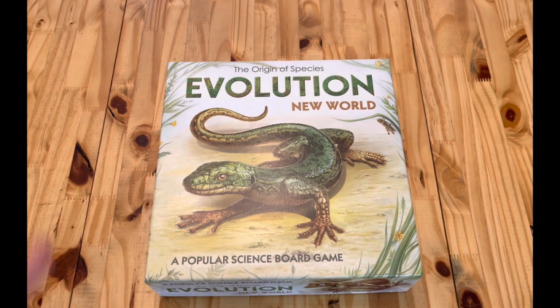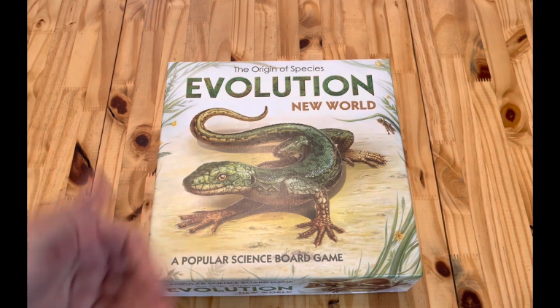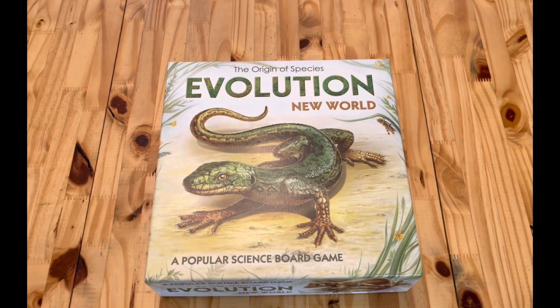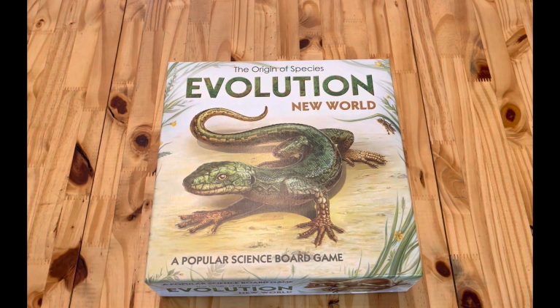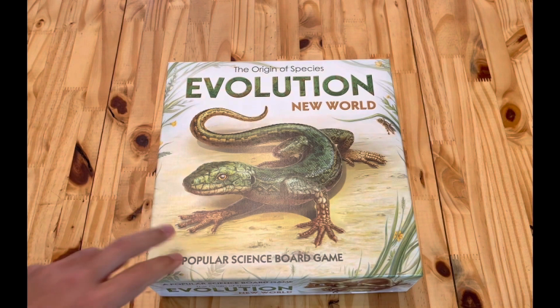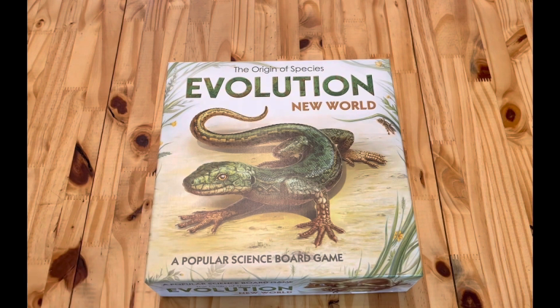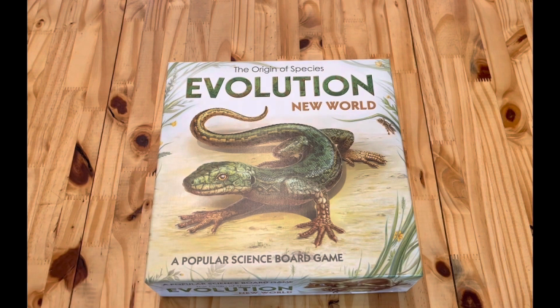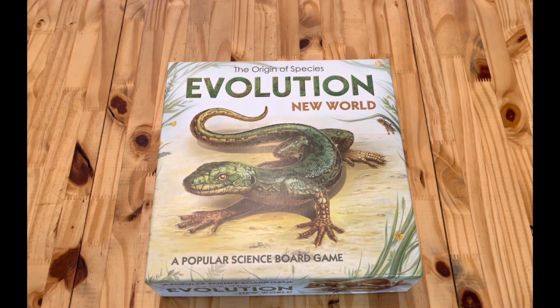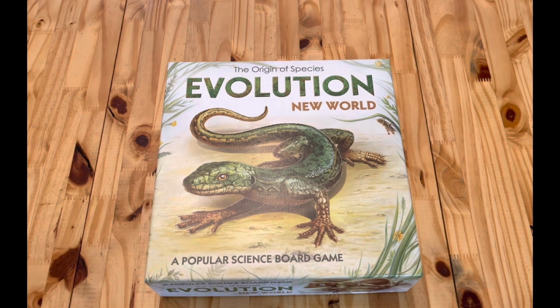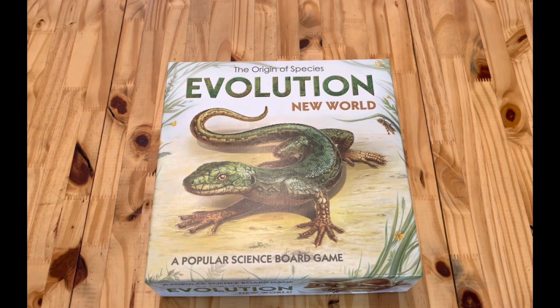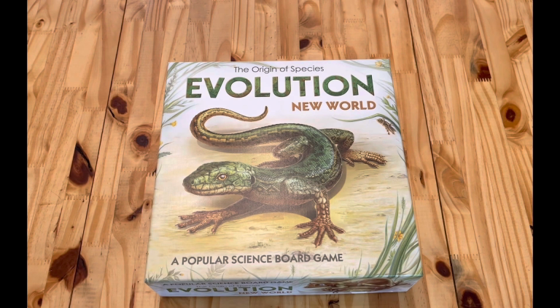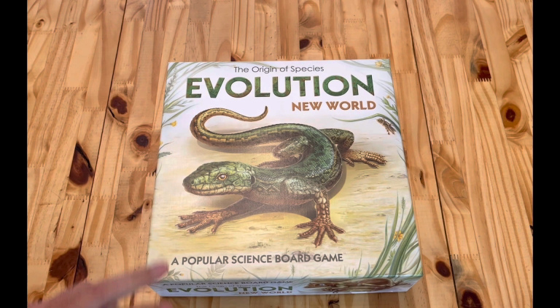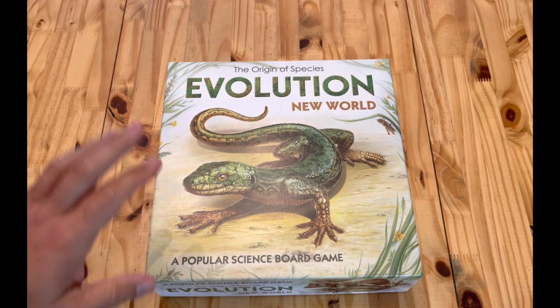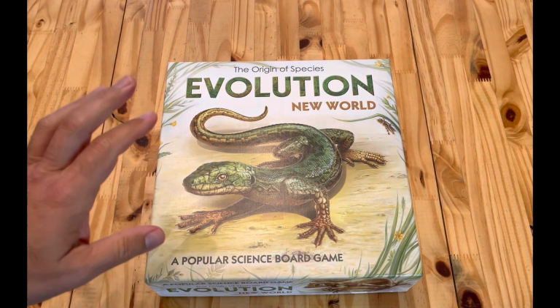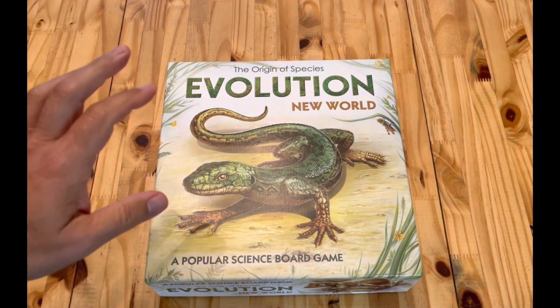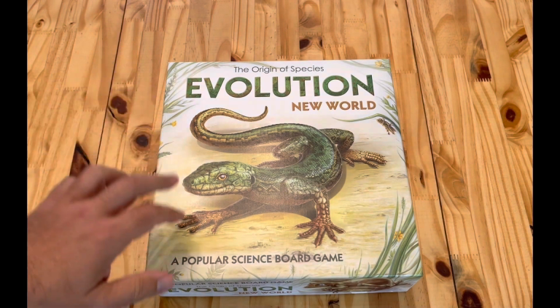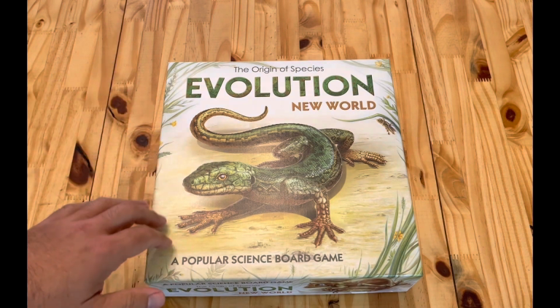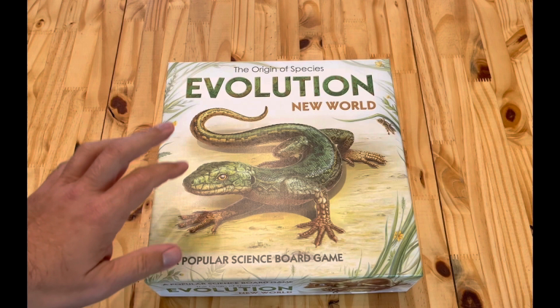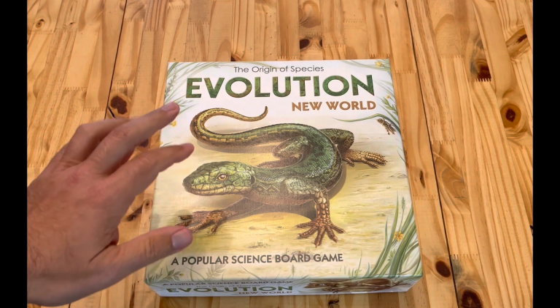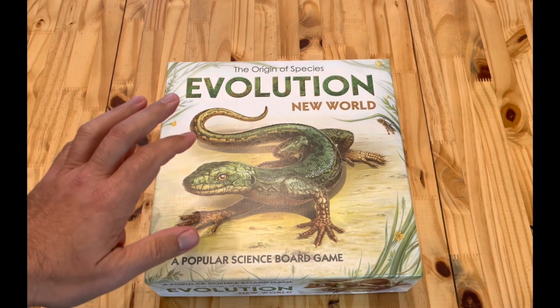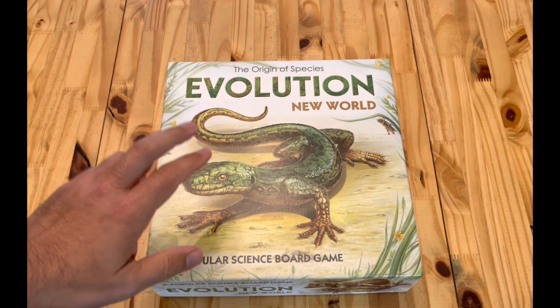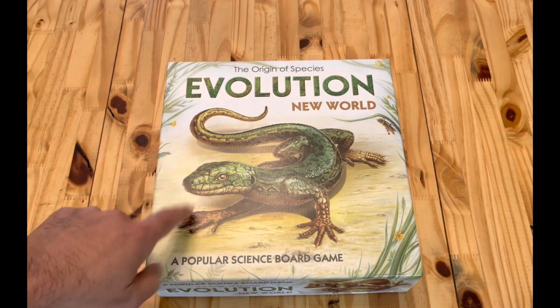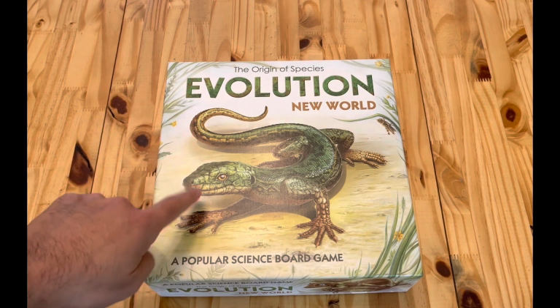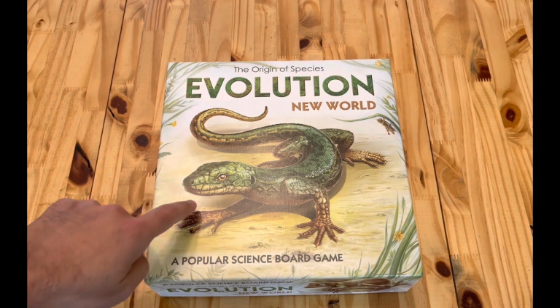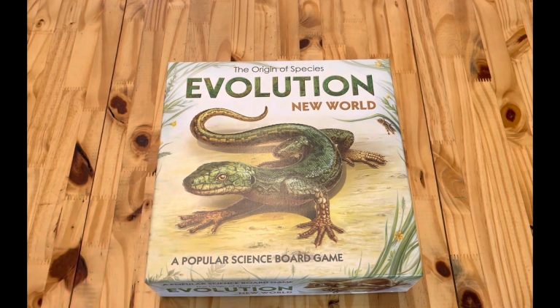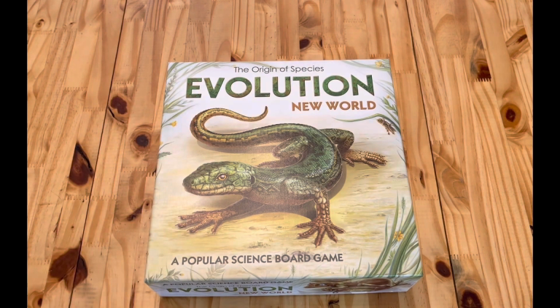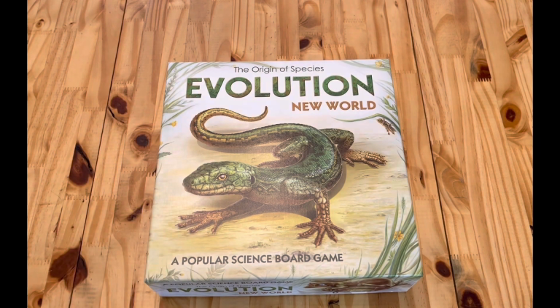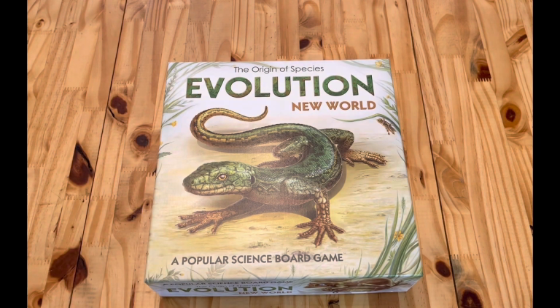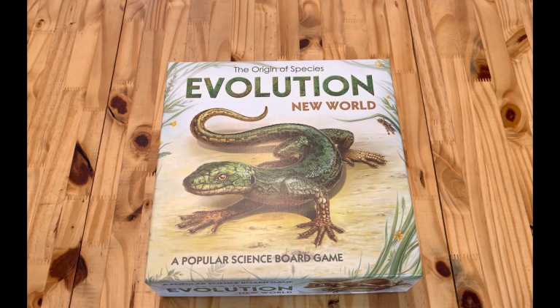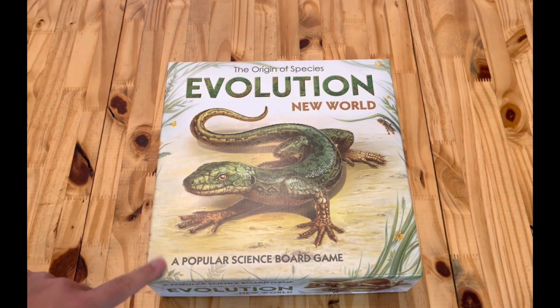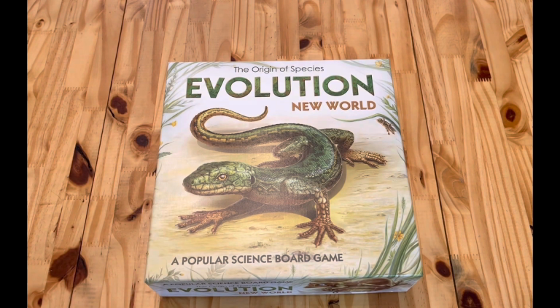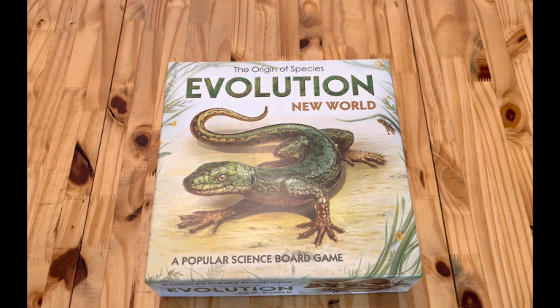Thank you for watching. Please like this video and subscribe to the channel, and watch my unboxings and my review of the base game, Evolution New World.